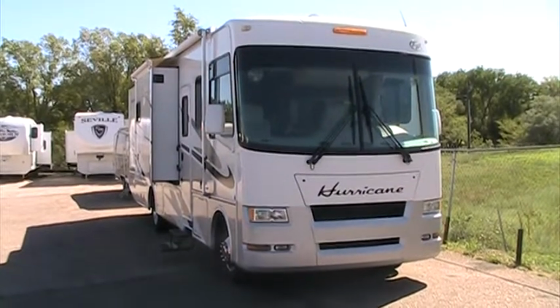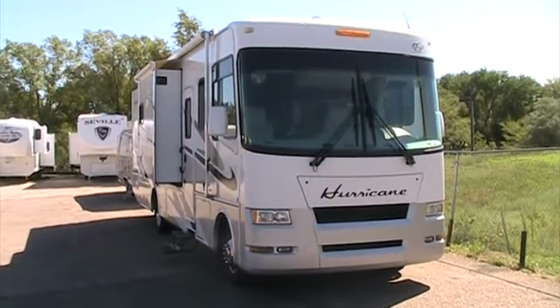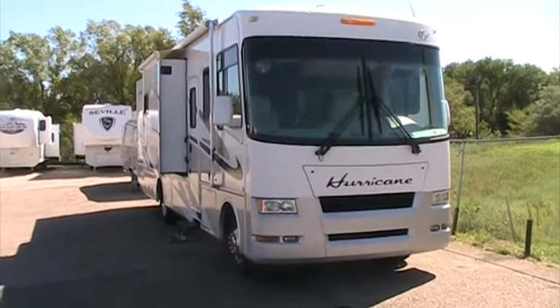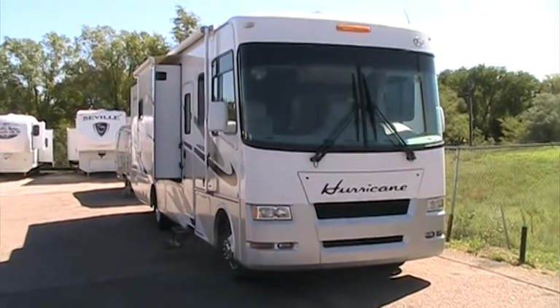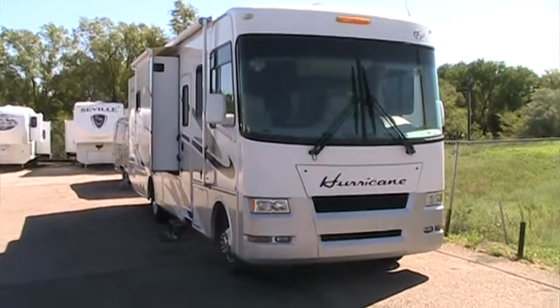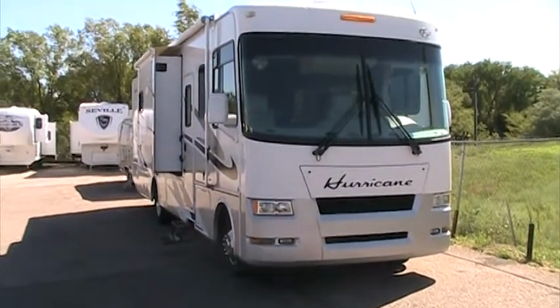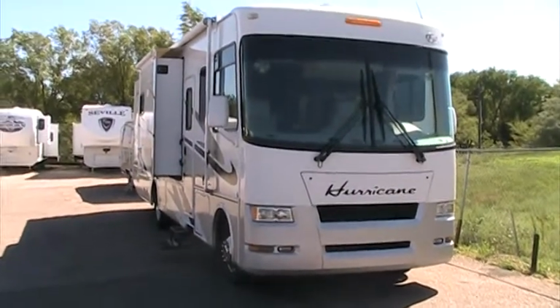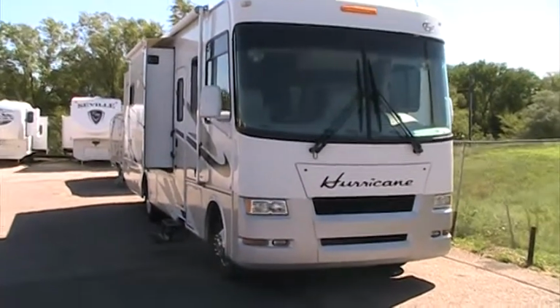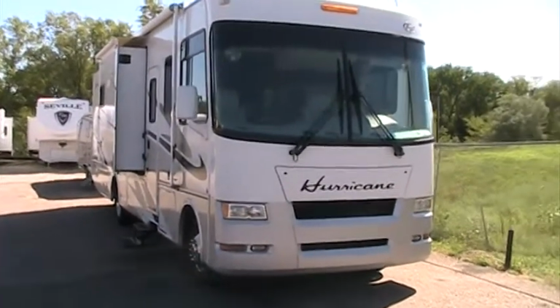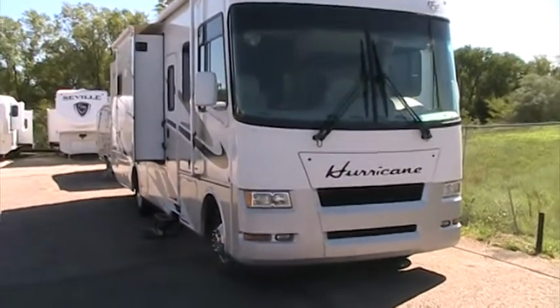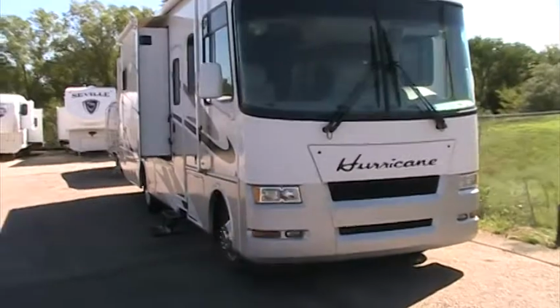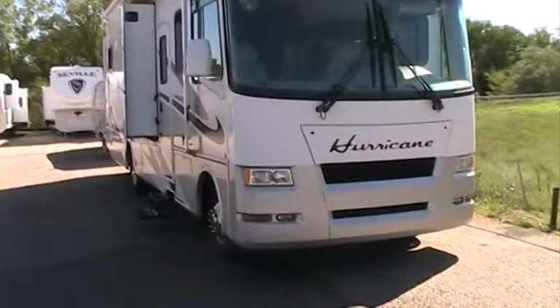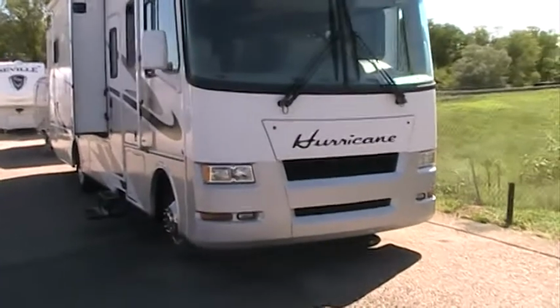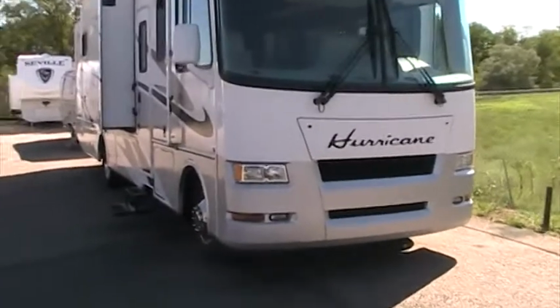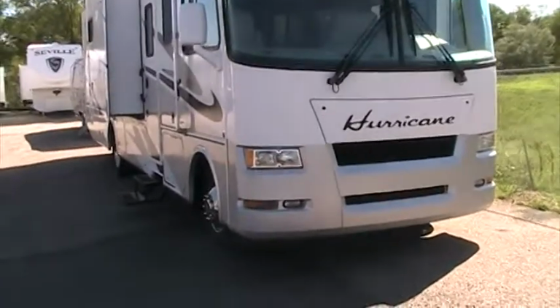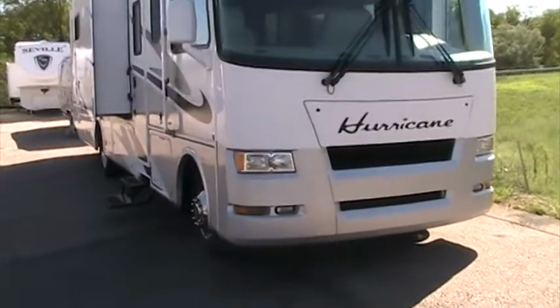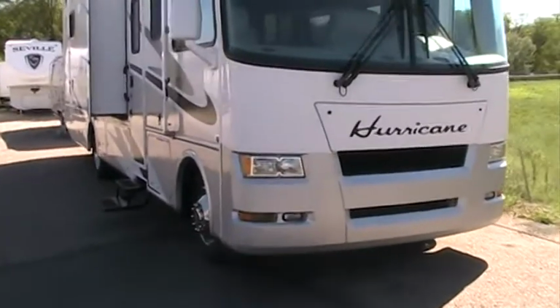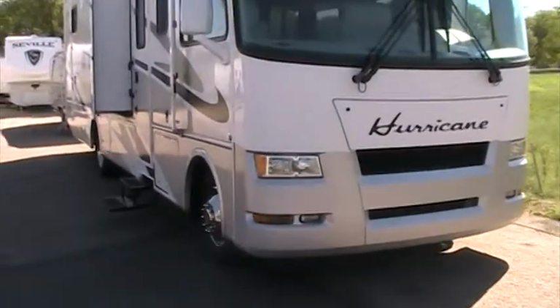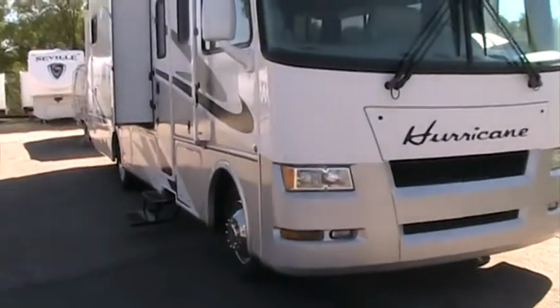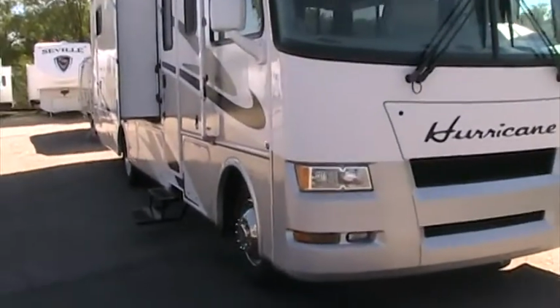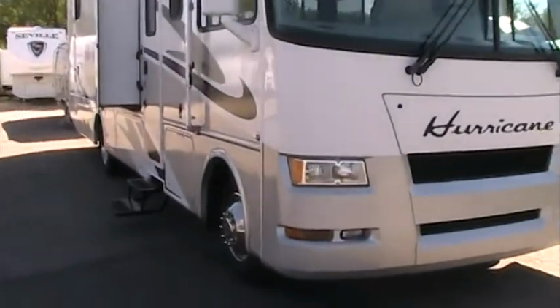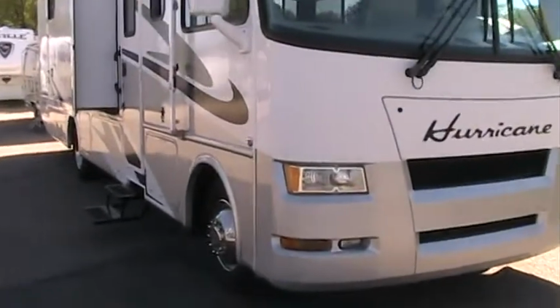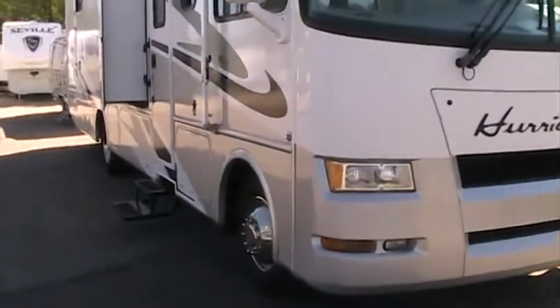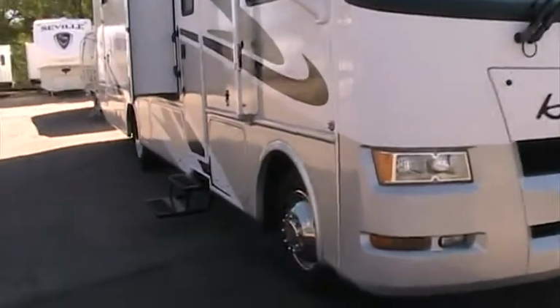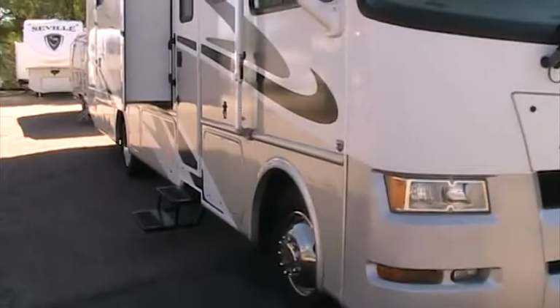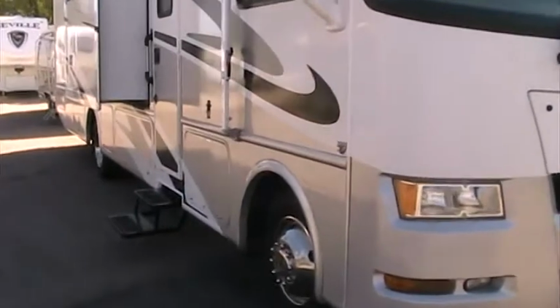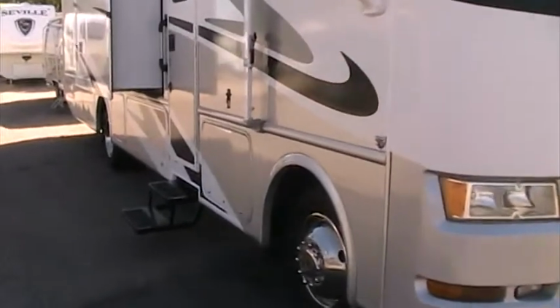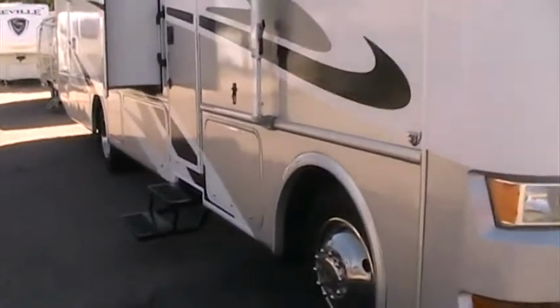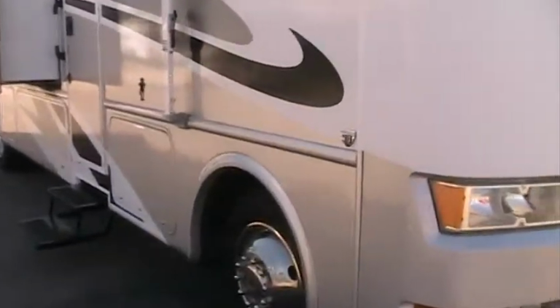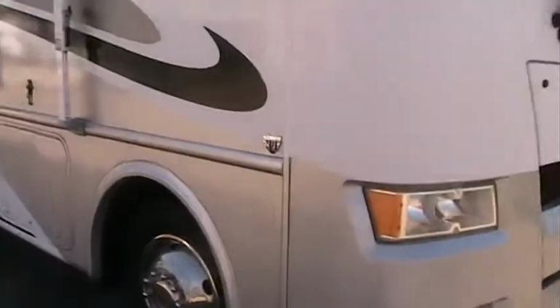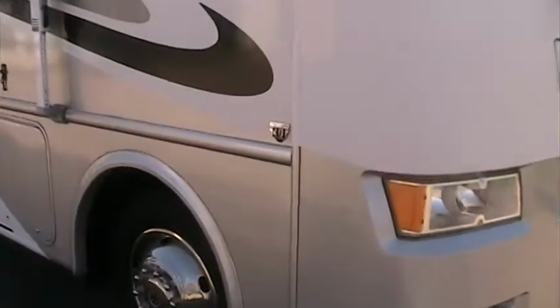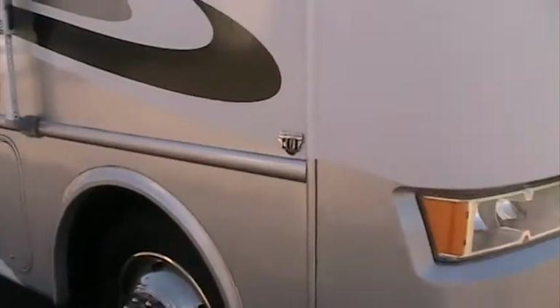Hey, it's Josh with Gateway RV. I'd like to take some time and take you around this 2007 Four Winds Hurricane. It's a model number 34N, a triple slide unit powered with the Triton V10.